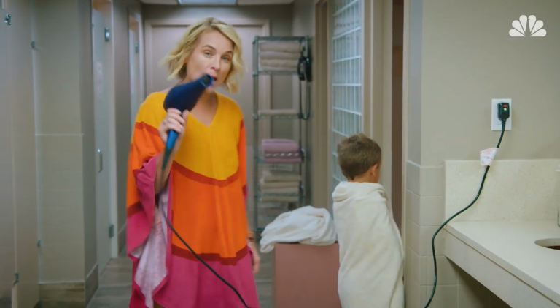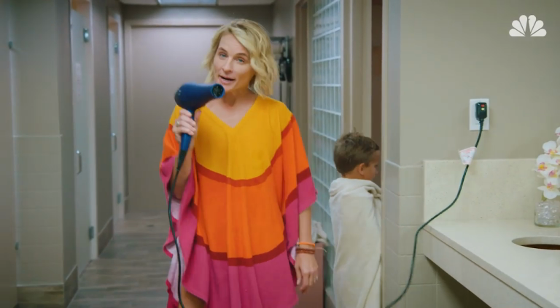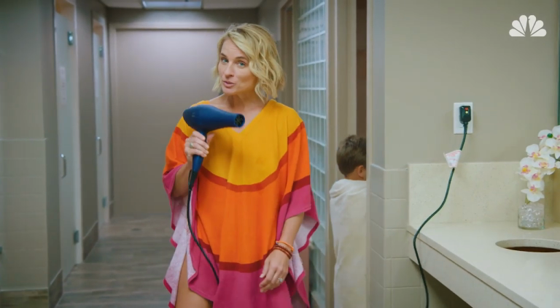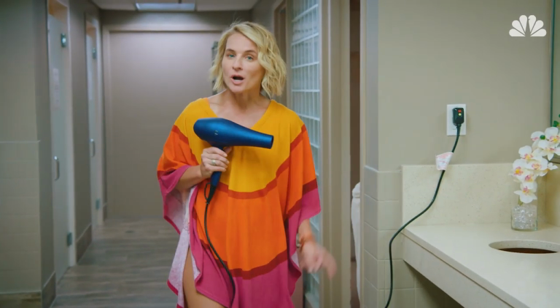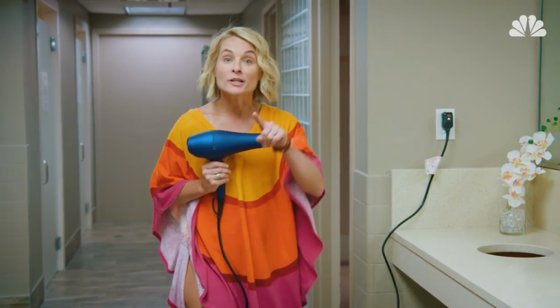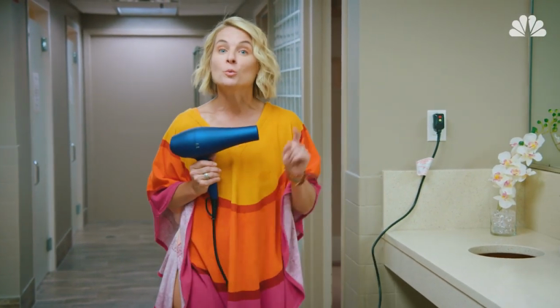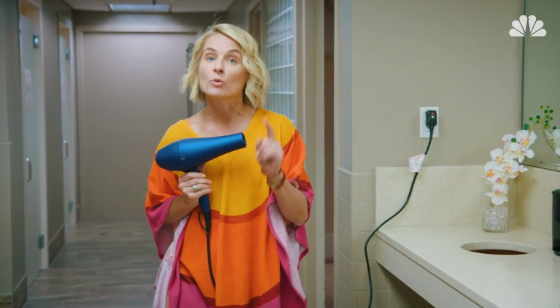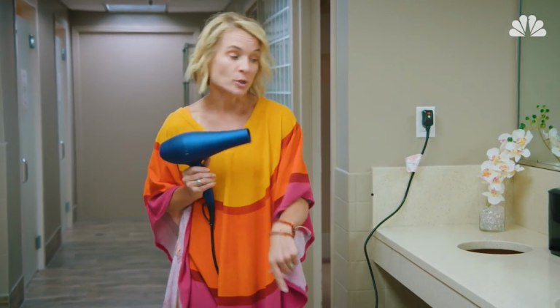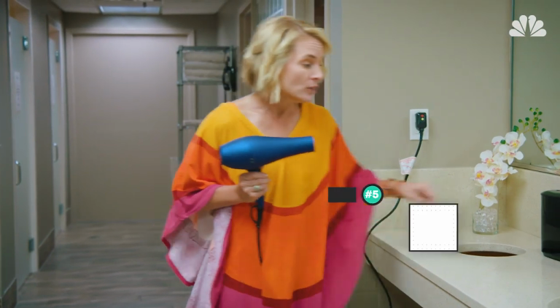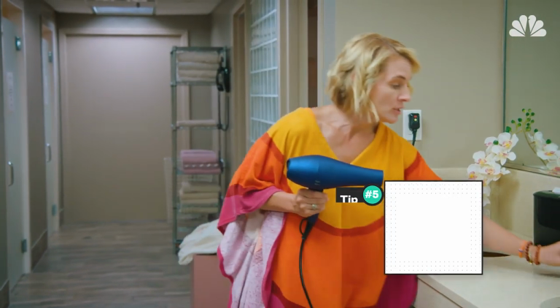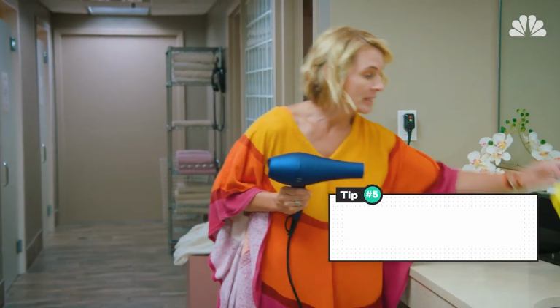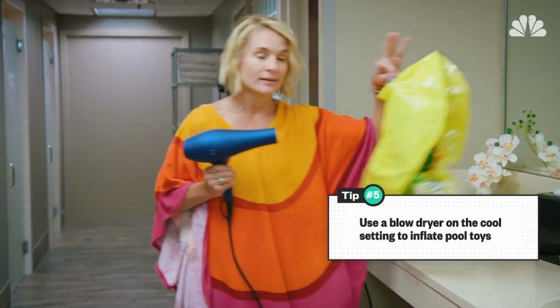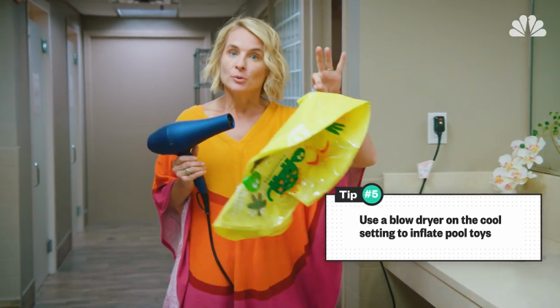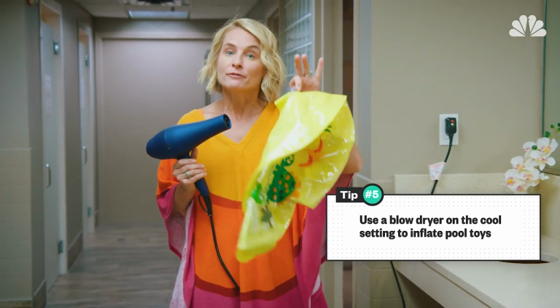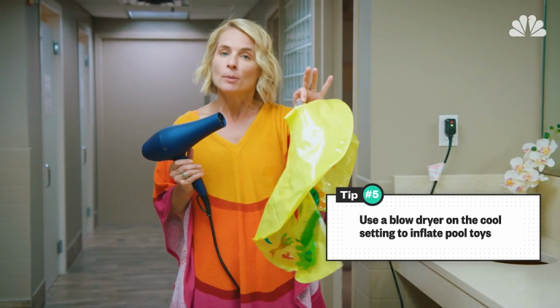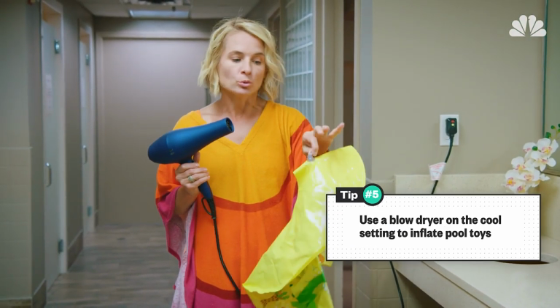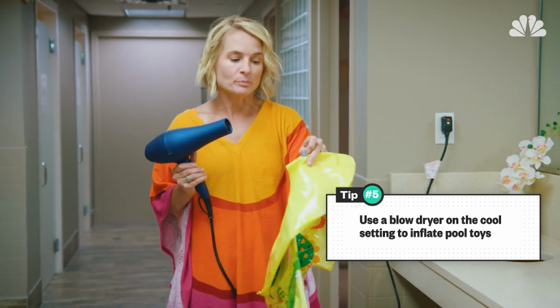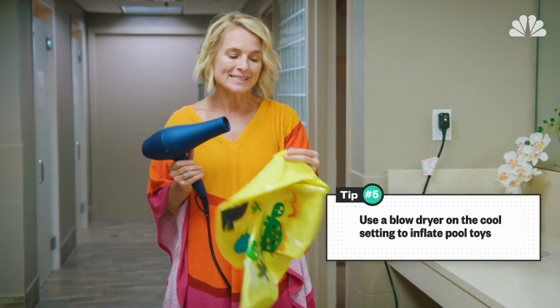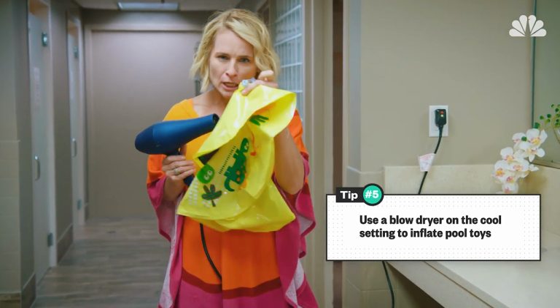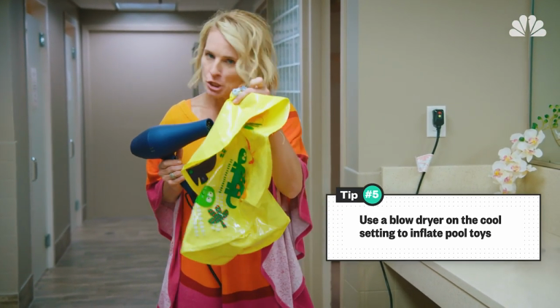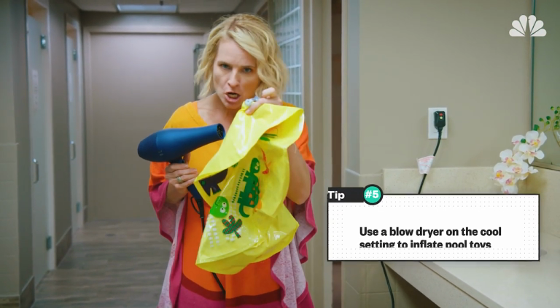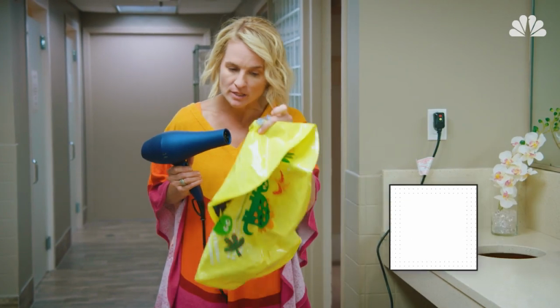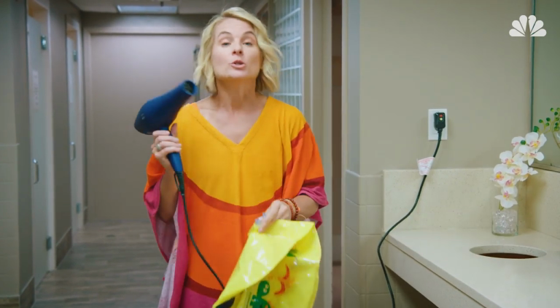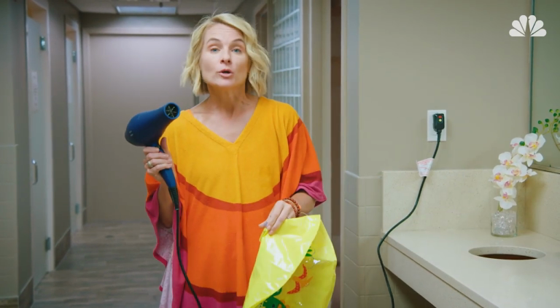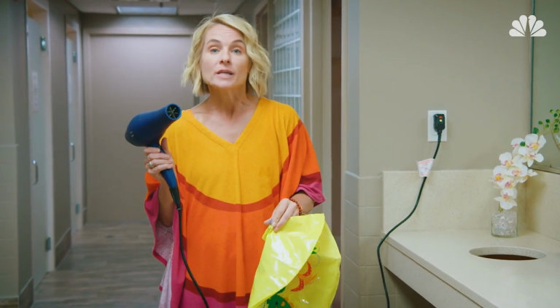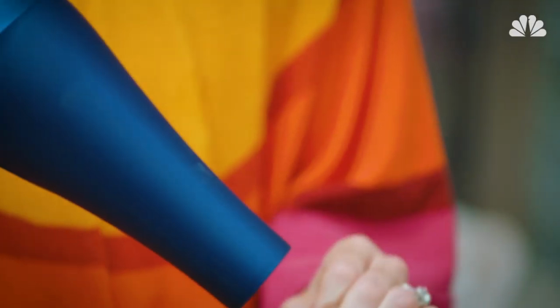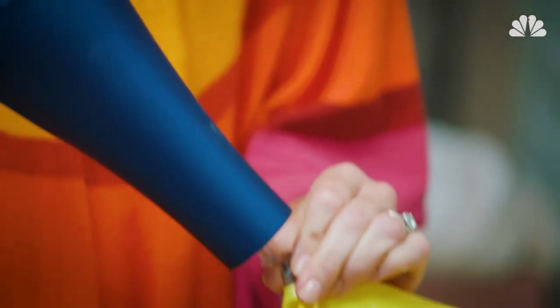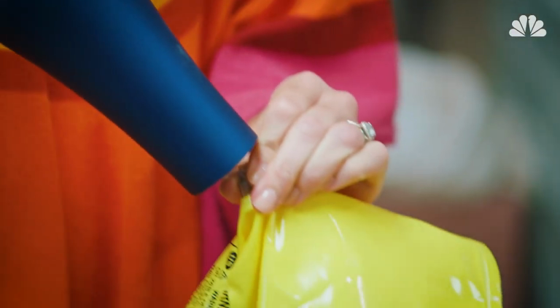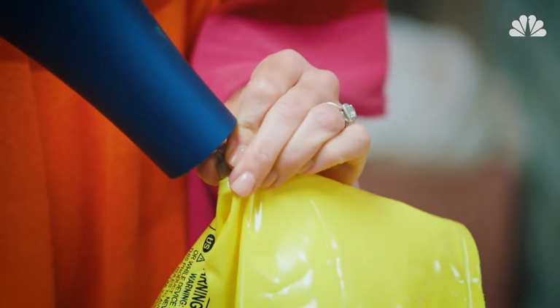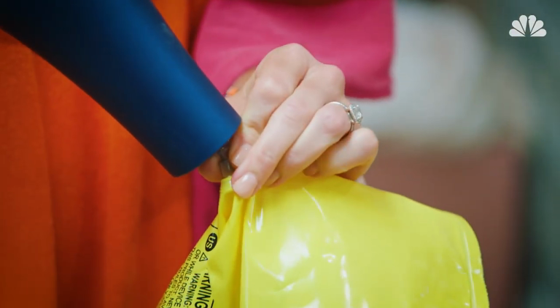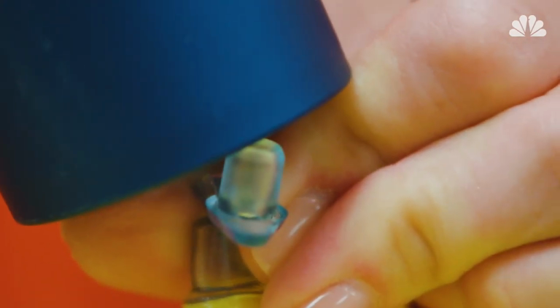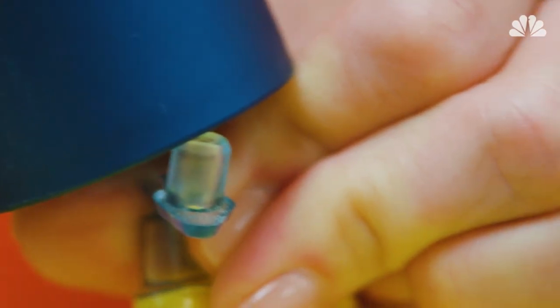And while I have this blow dryer, here's one more trick: you can use it to inflate a pool raft — because germs. Use it on the cool setting, place it right here, and you can blow it up in no time.